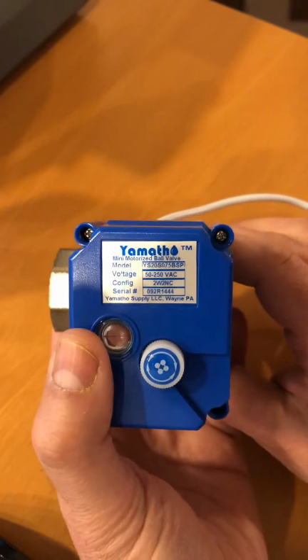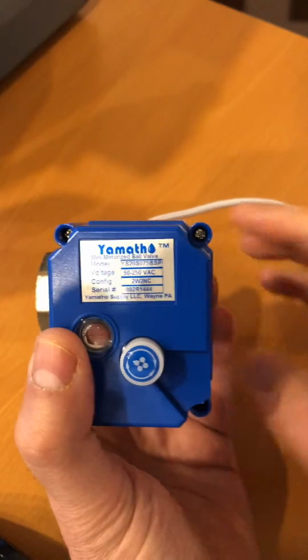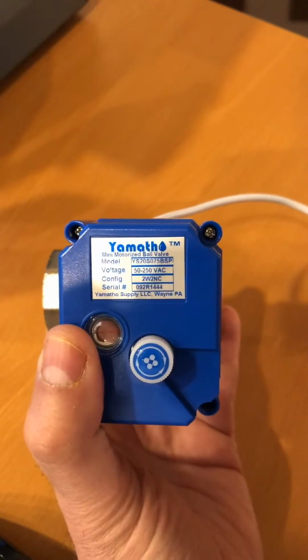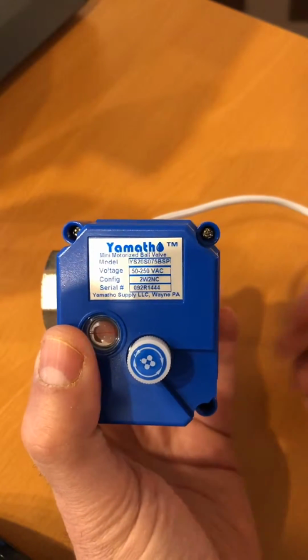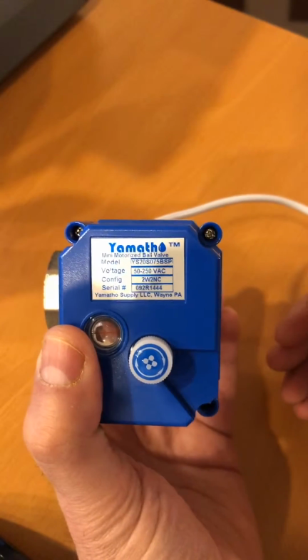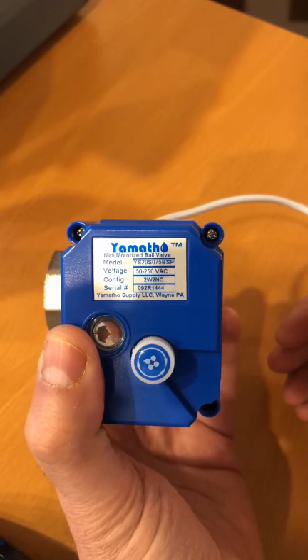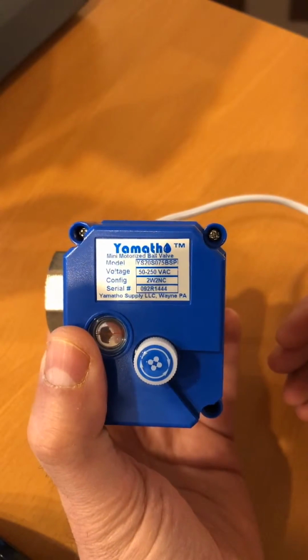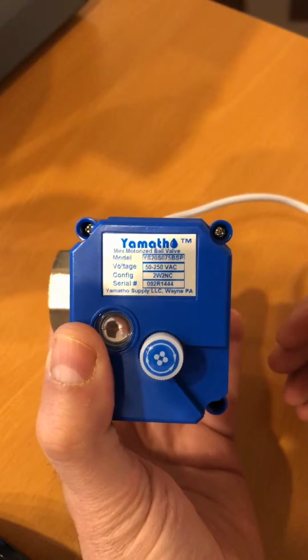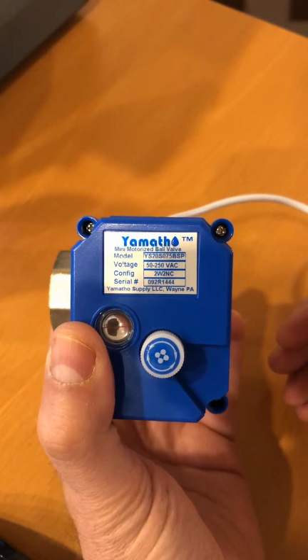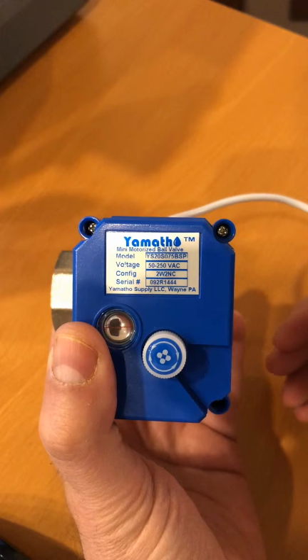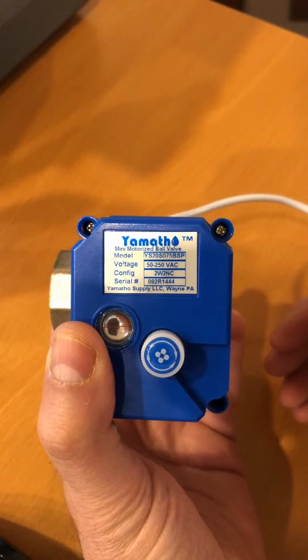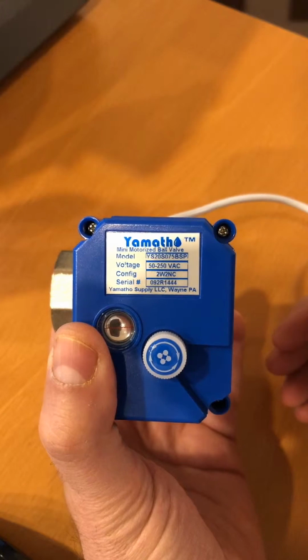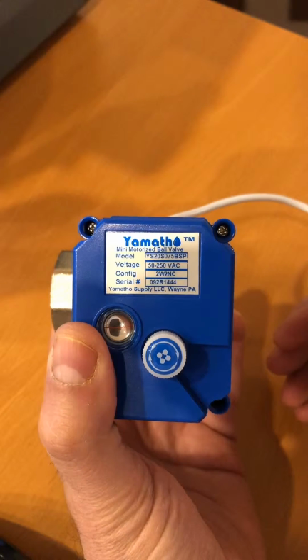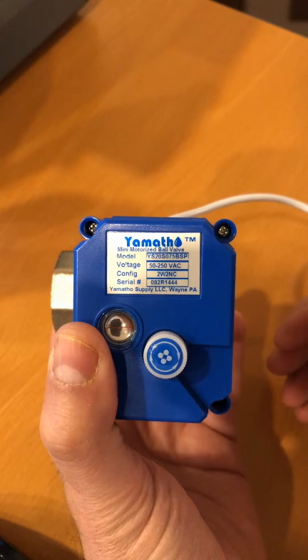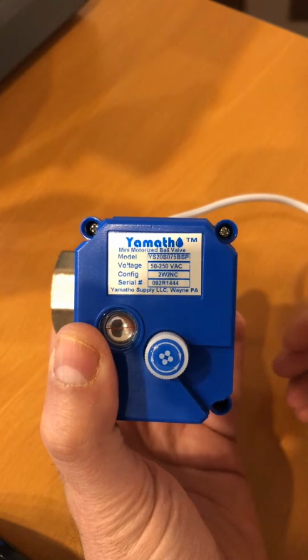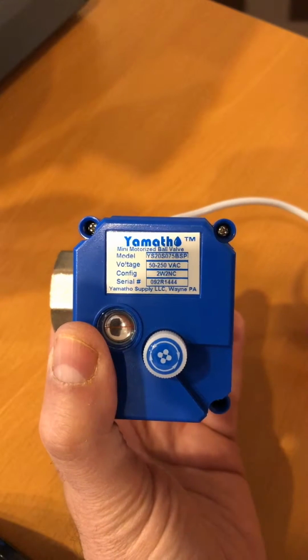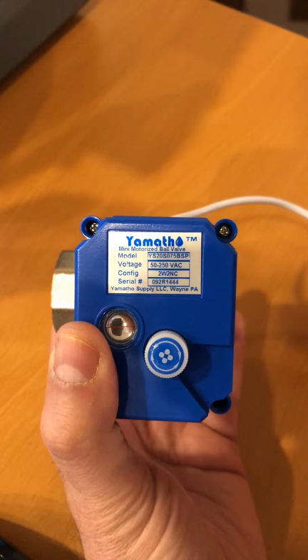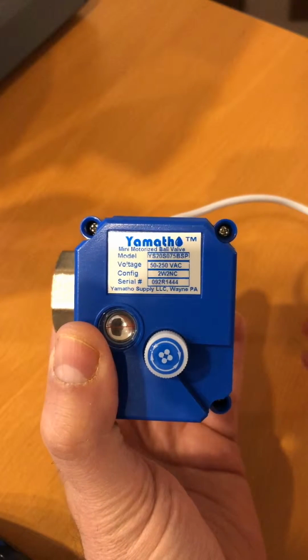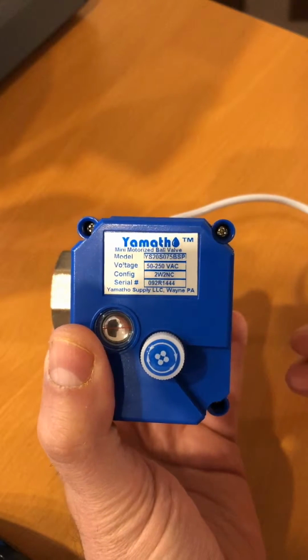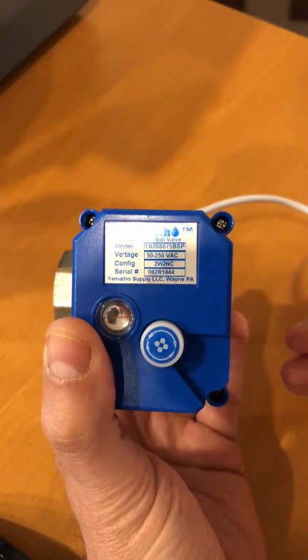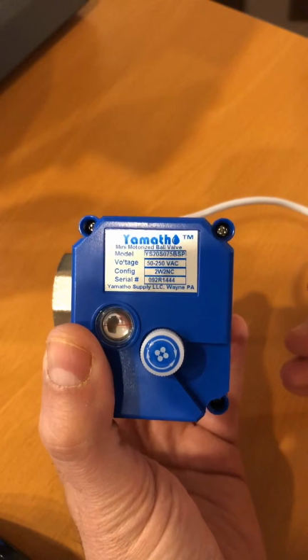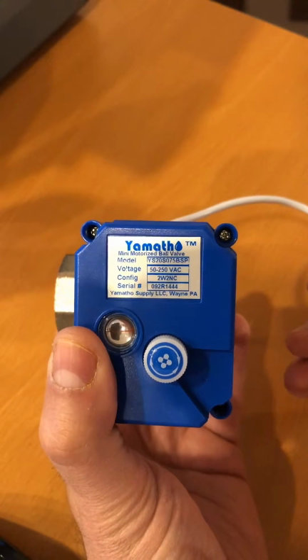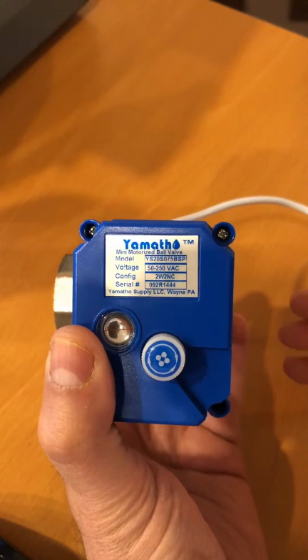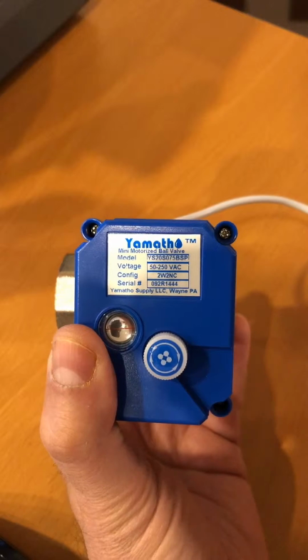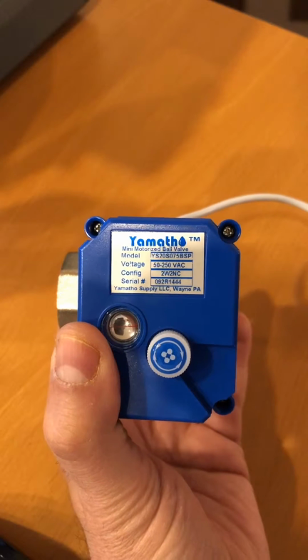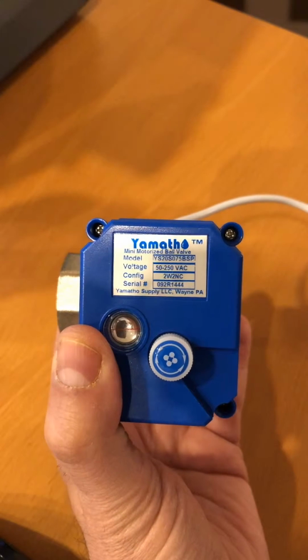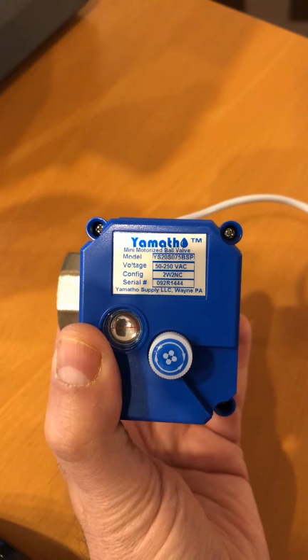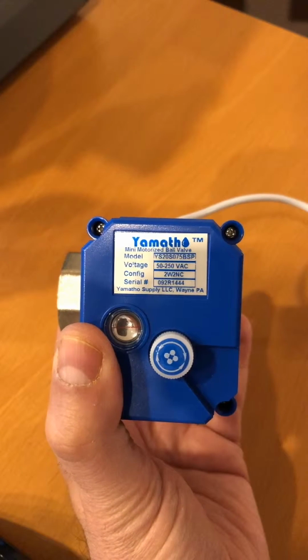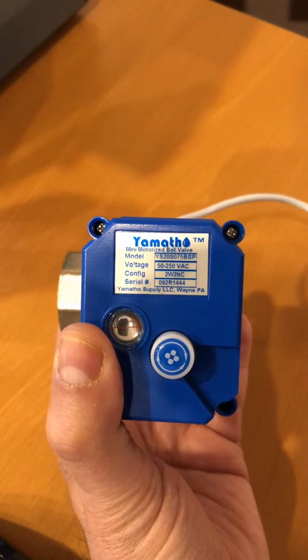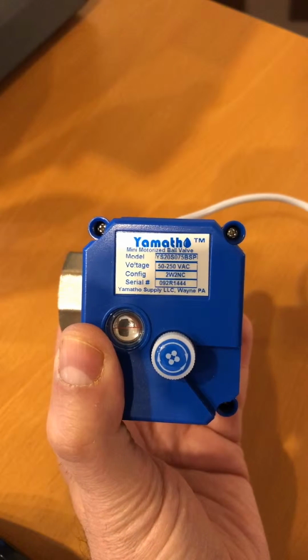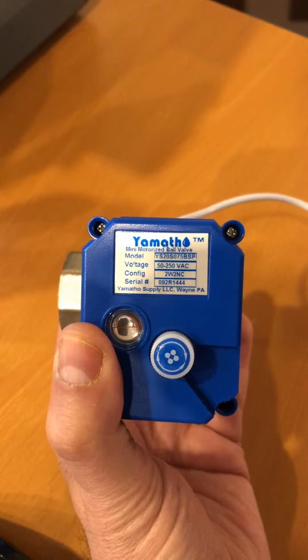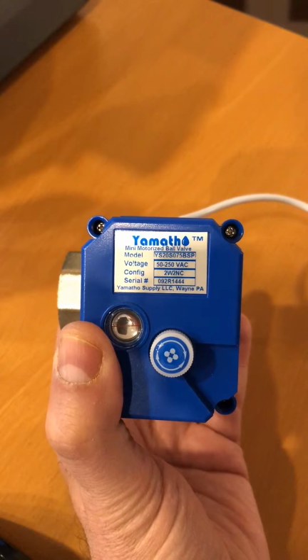Customers commonly use these valves to replace their solenoid valves for water applications, which they were replacing very often — like once or twice per season, especially in the warm season.